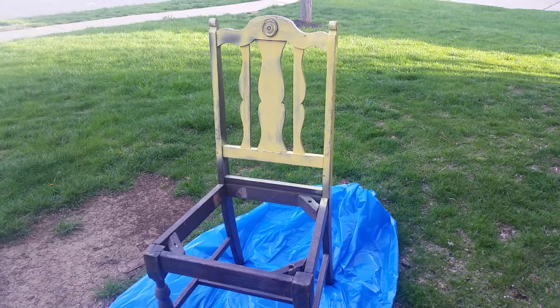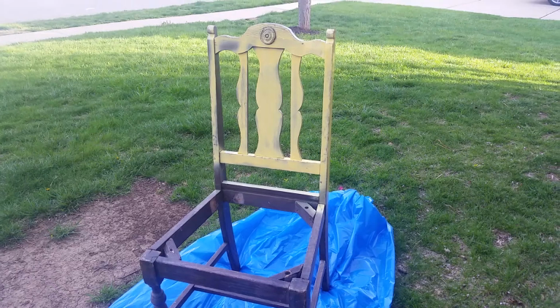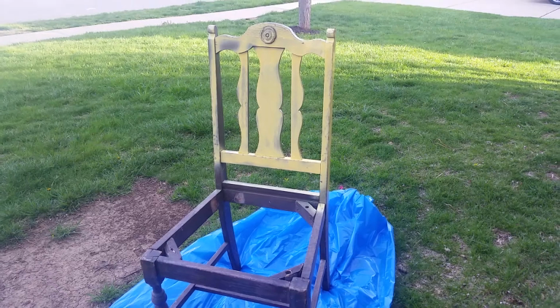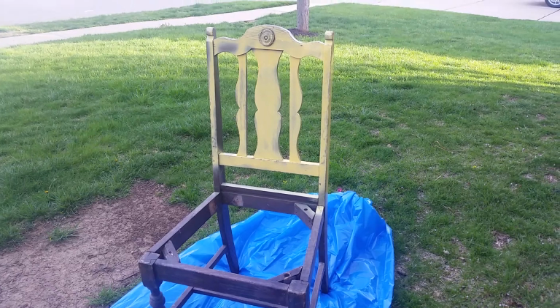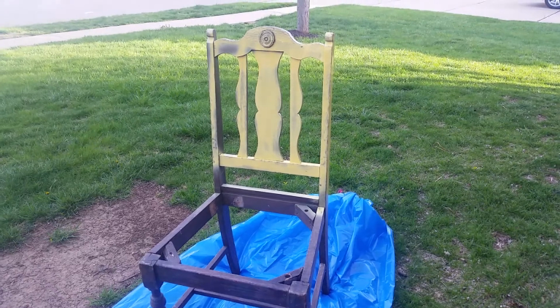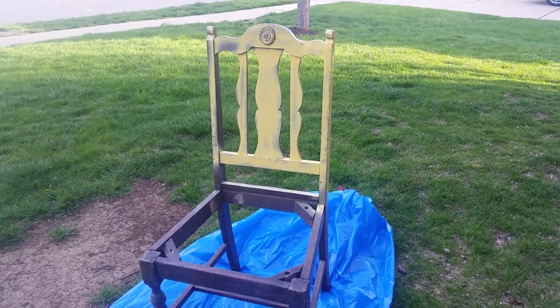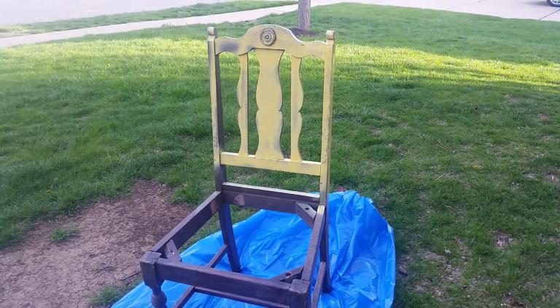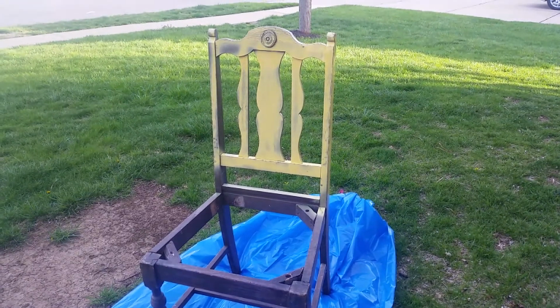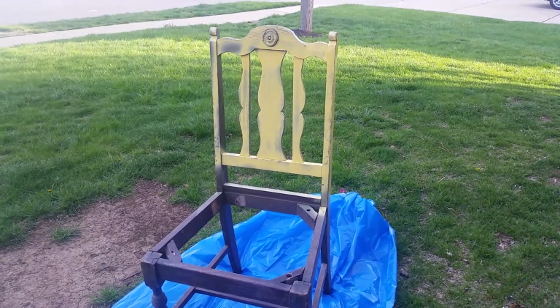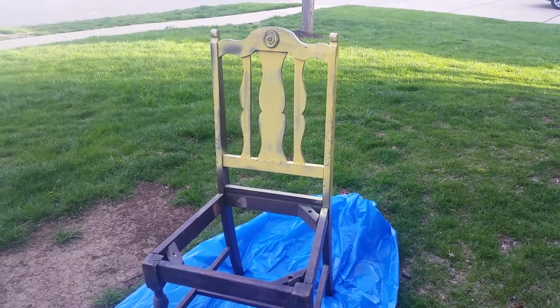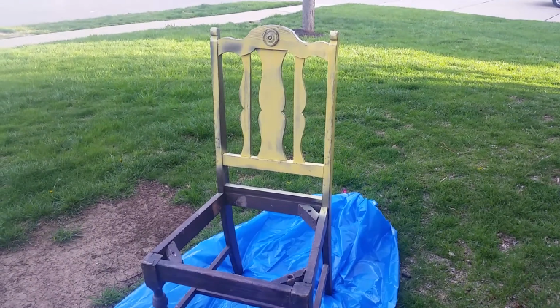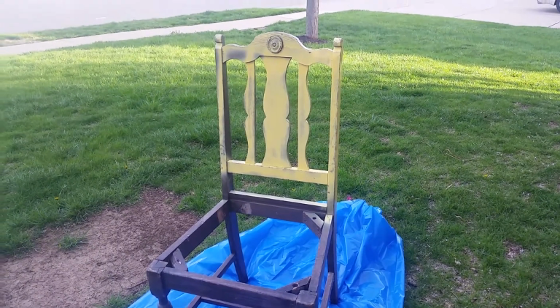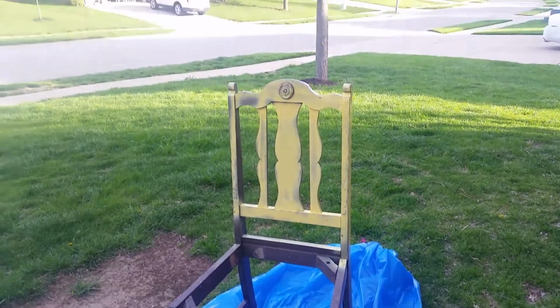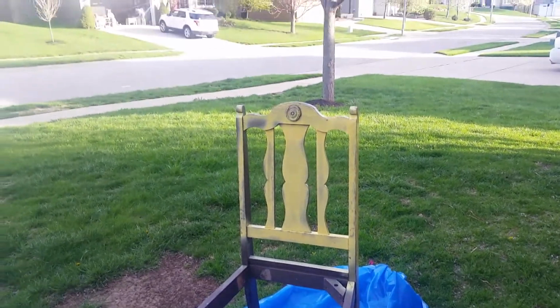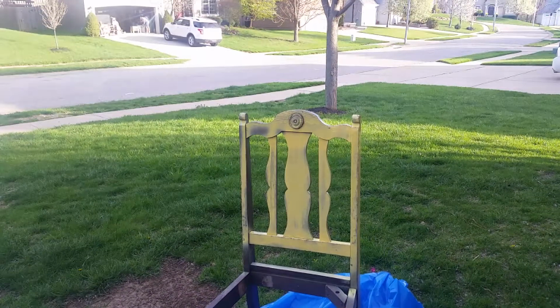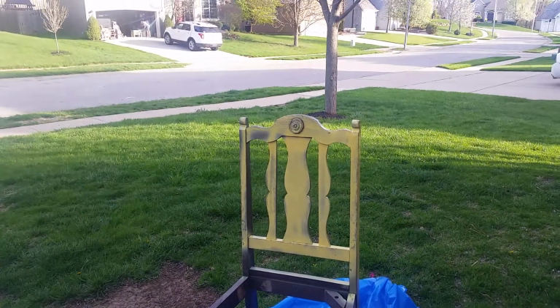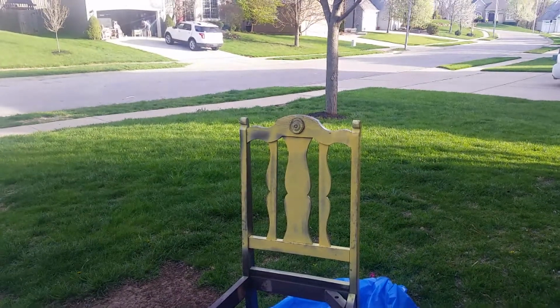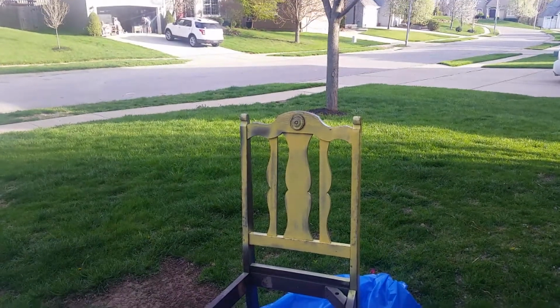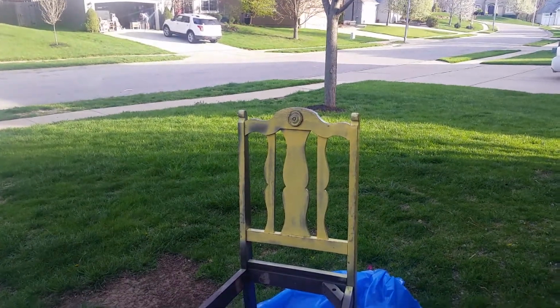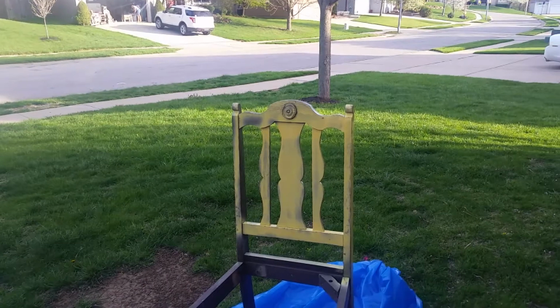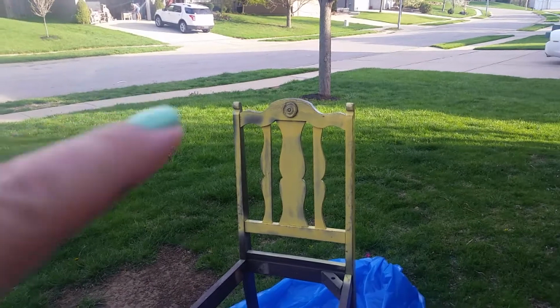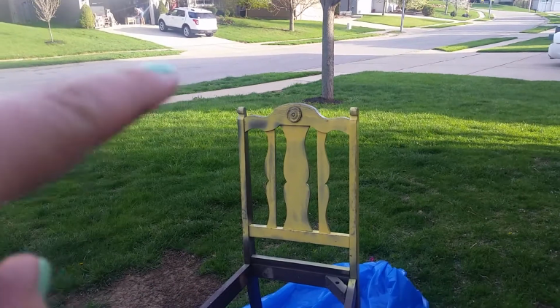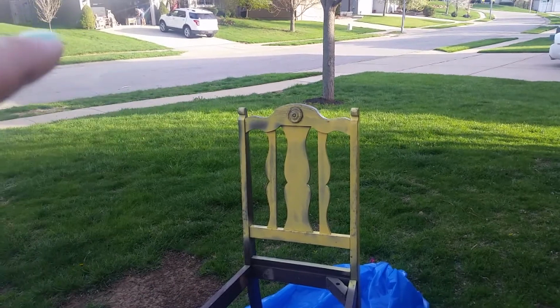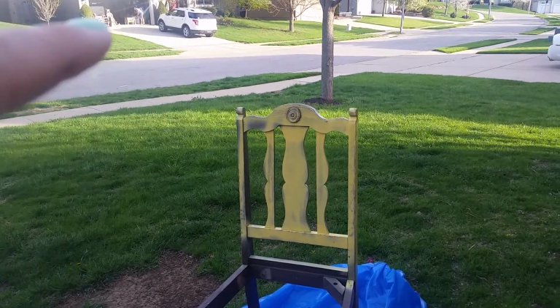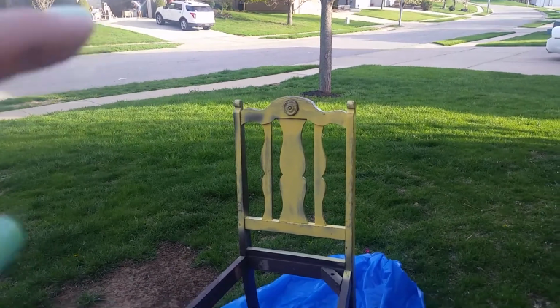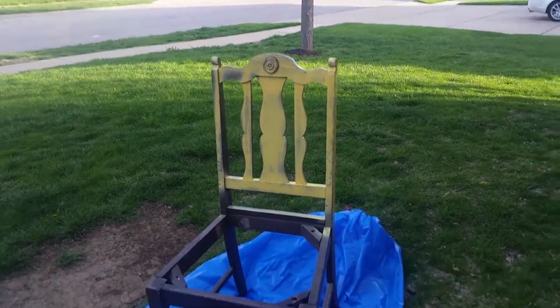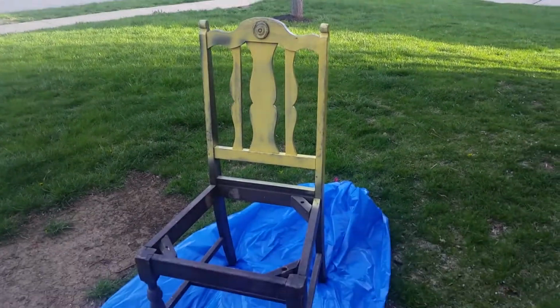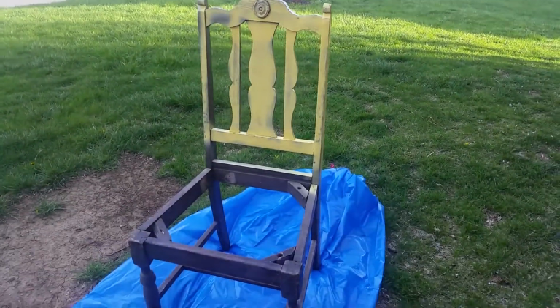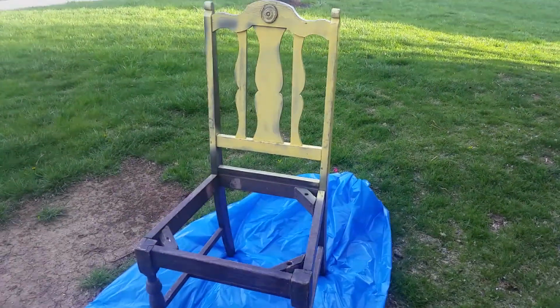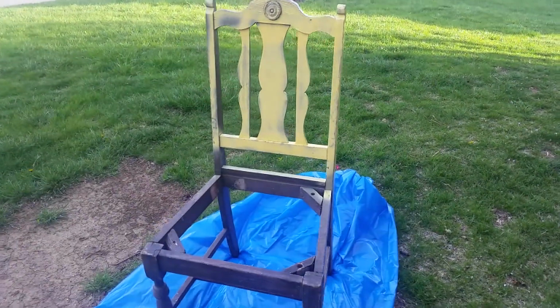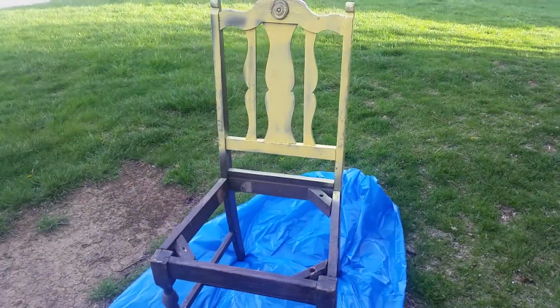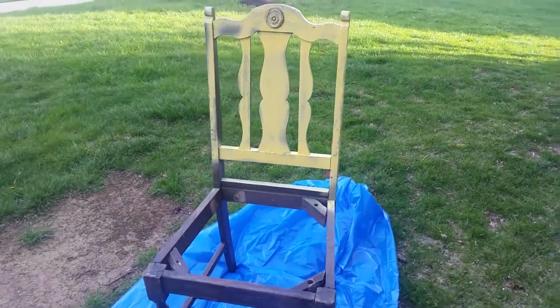Hey kids, it's a beautiful day in the neighborhood for spray painting. If we look, who's my neighbor Jody? See her? In her garage, spray painting as well.